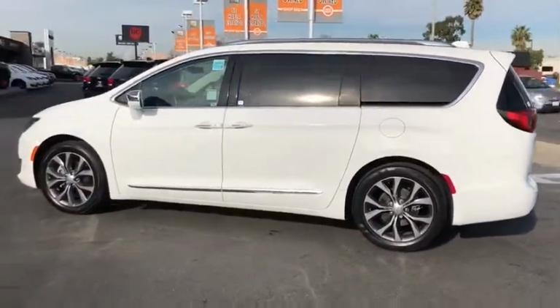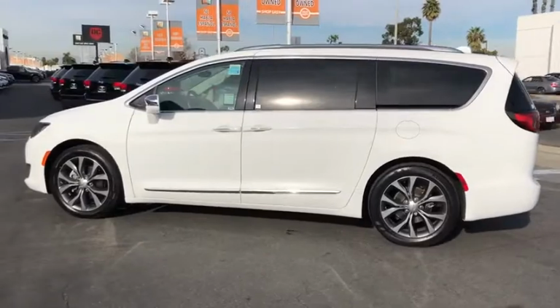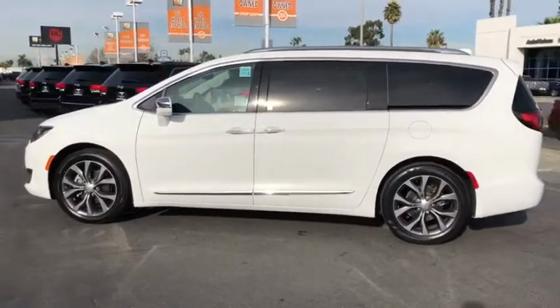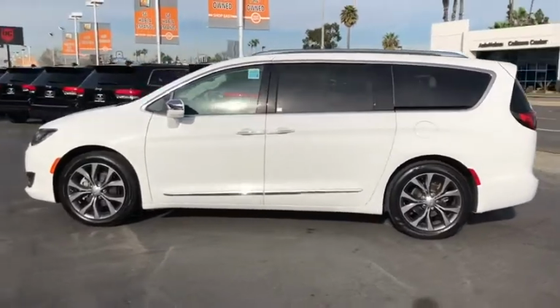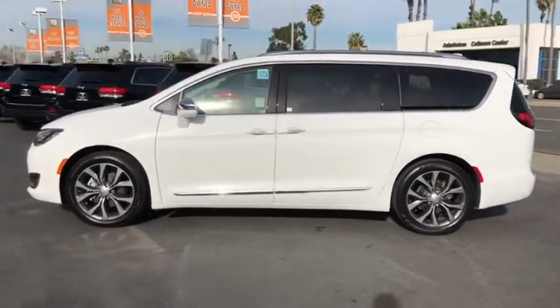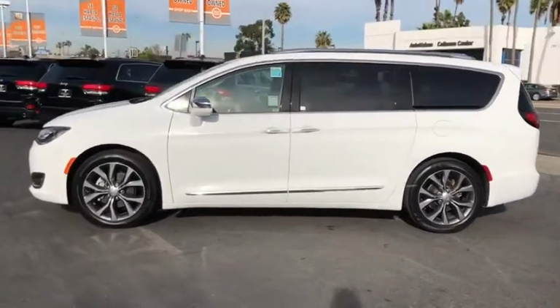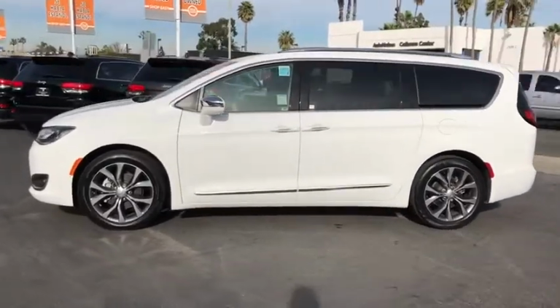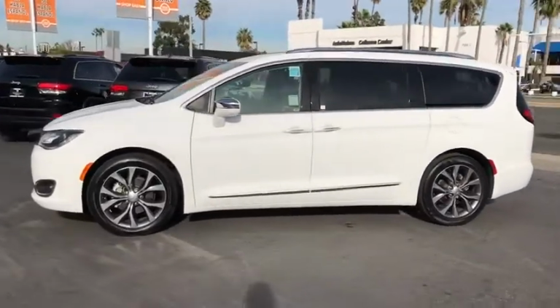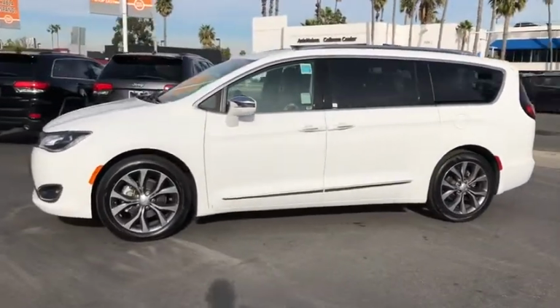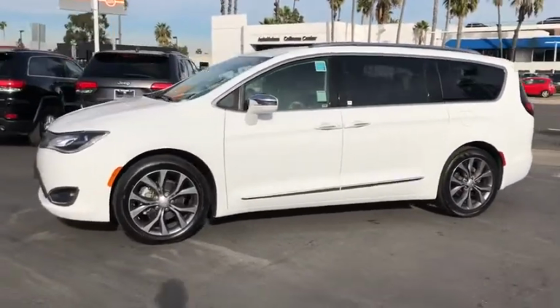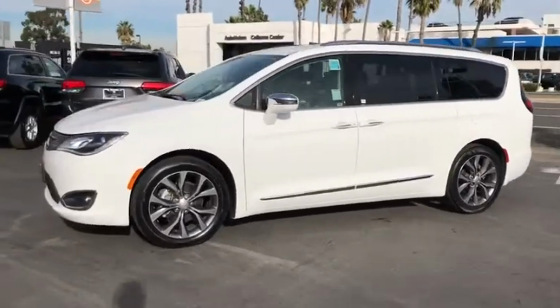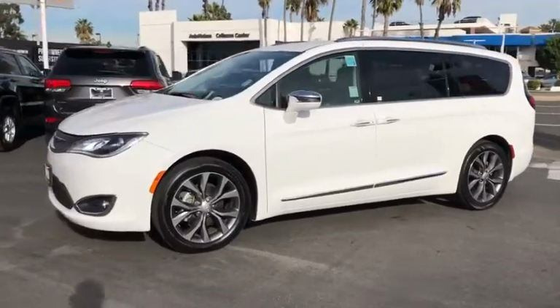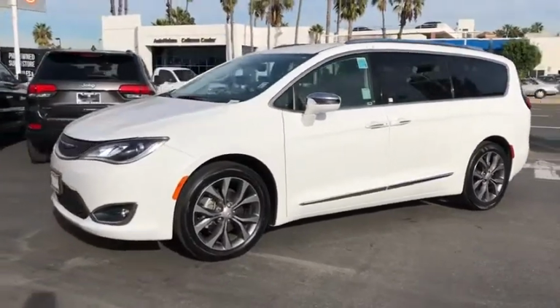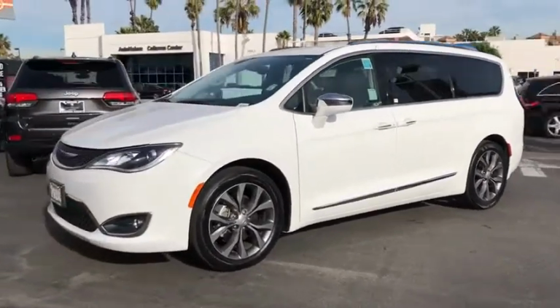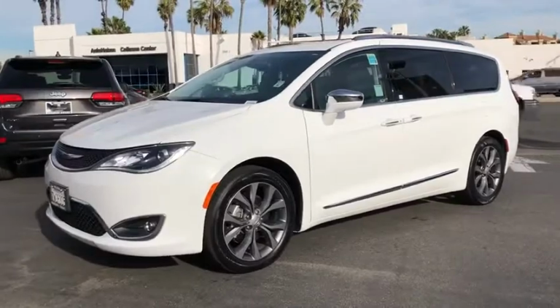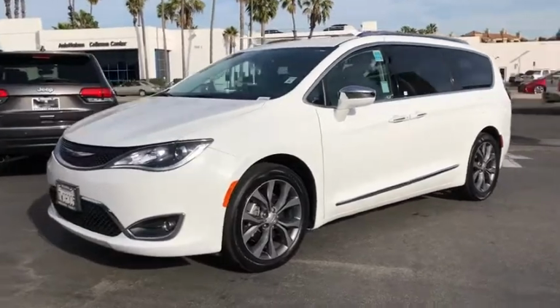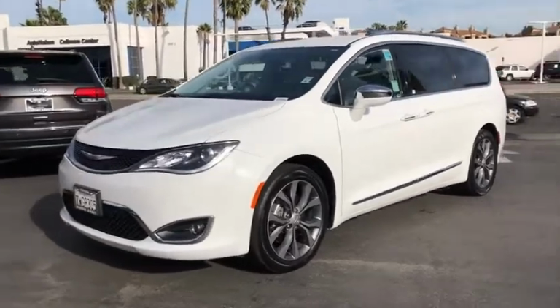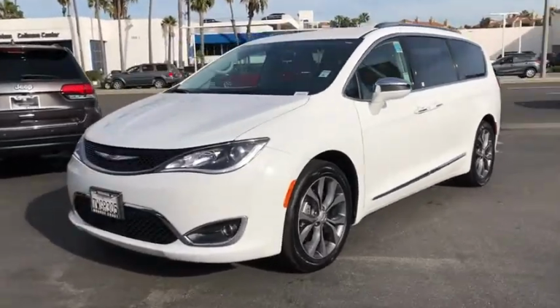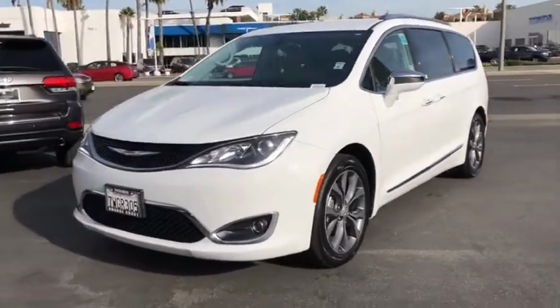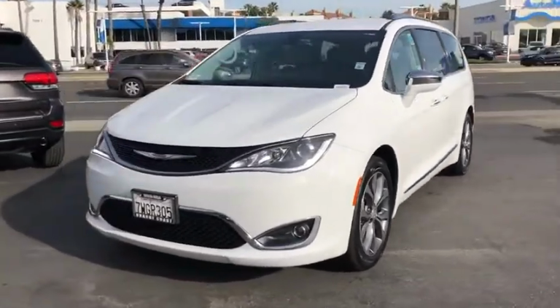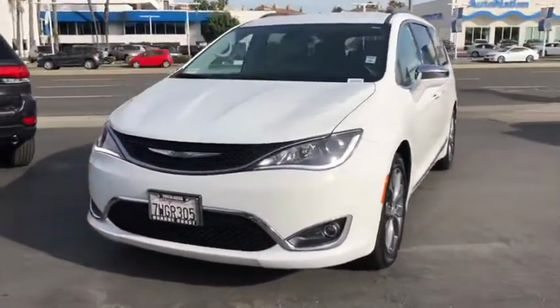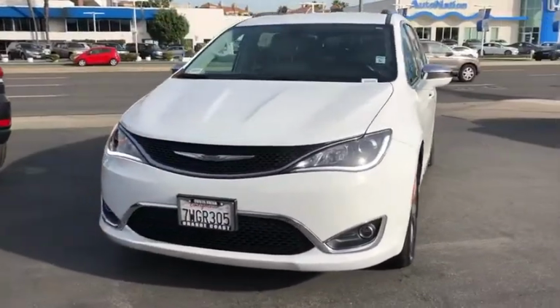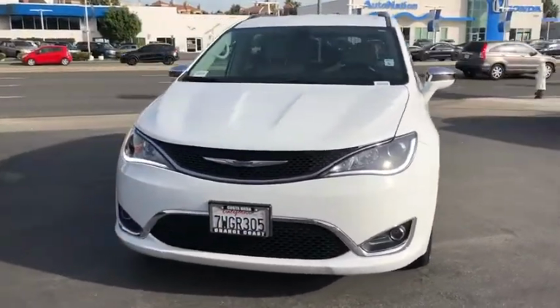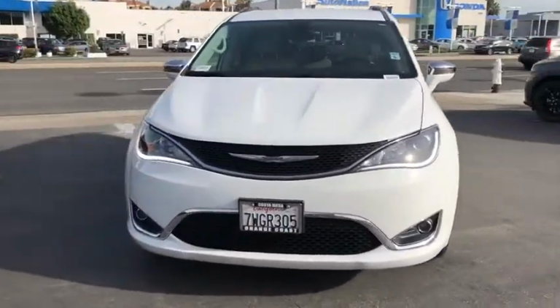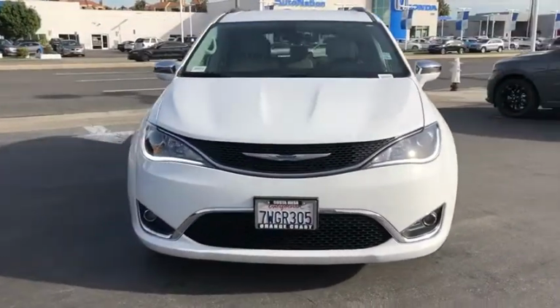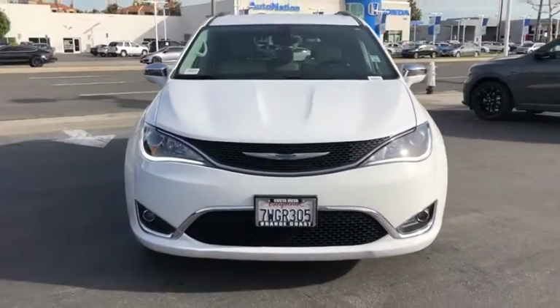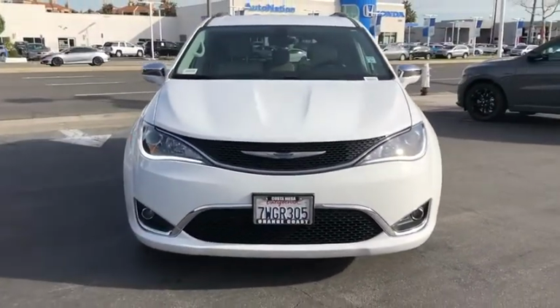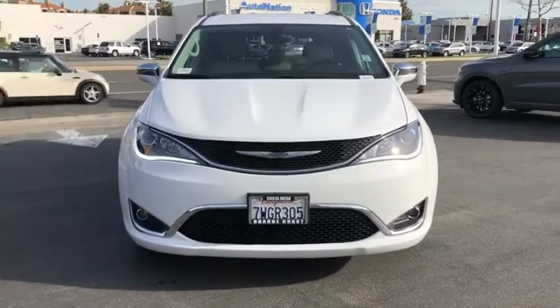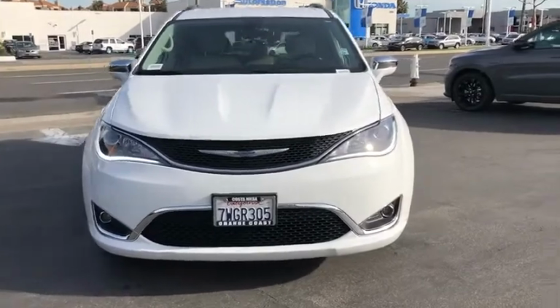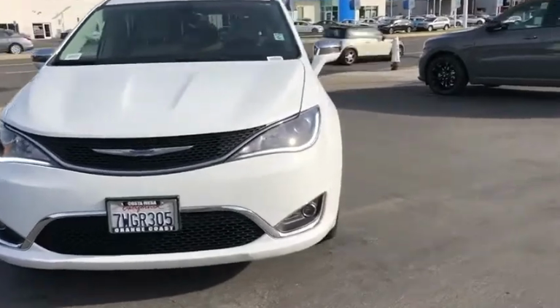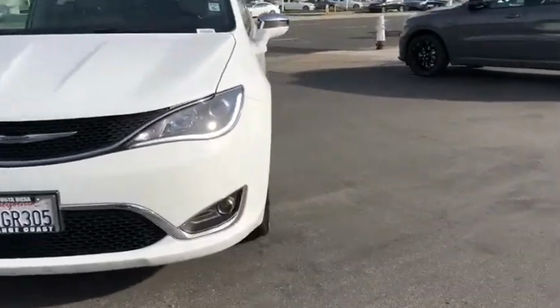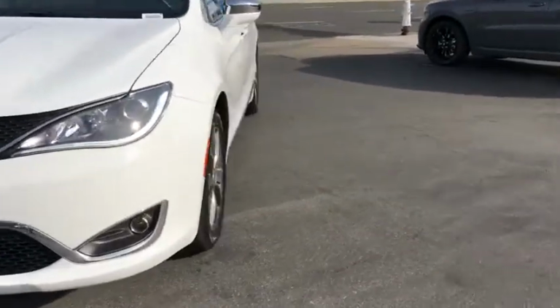This vehicle has less than 30,000 miles. Here are some of this vehicle's great options: backup camera, remote engine start, navigation system, power liftgate, traction control, stability control, keyless entry.